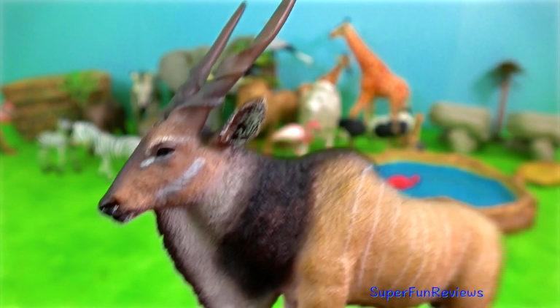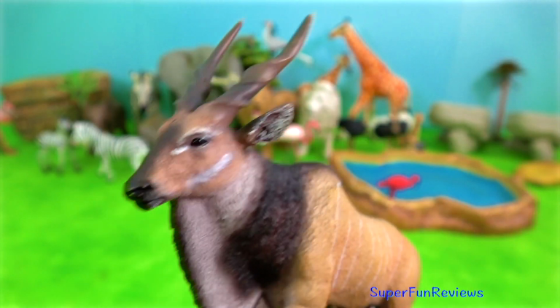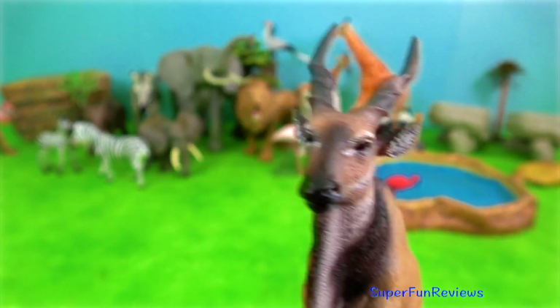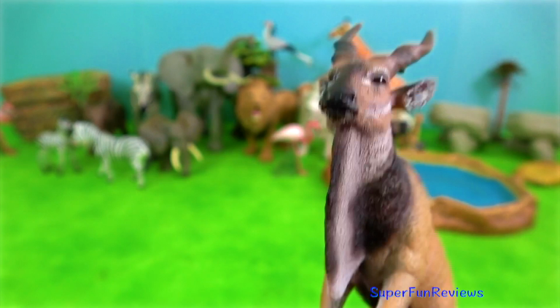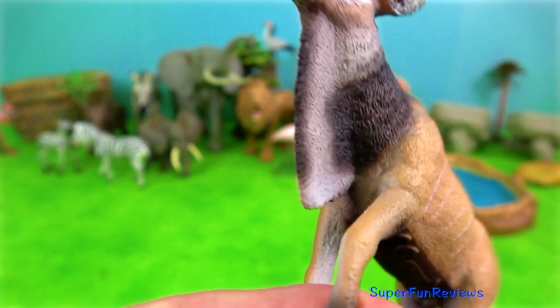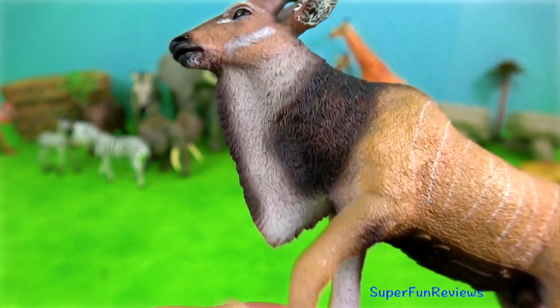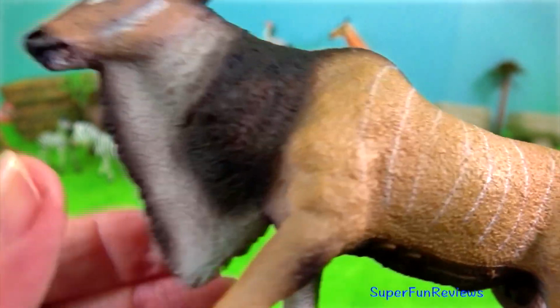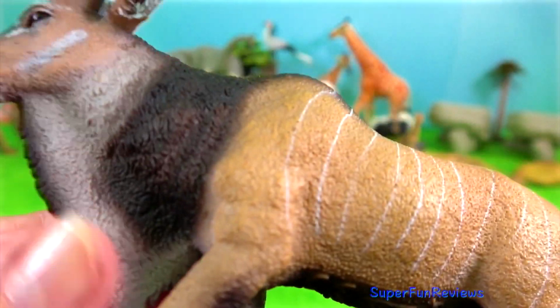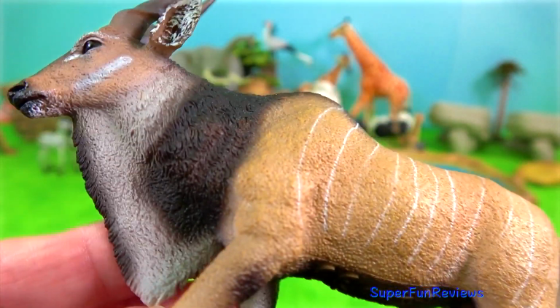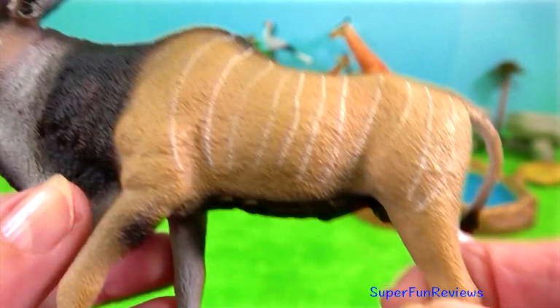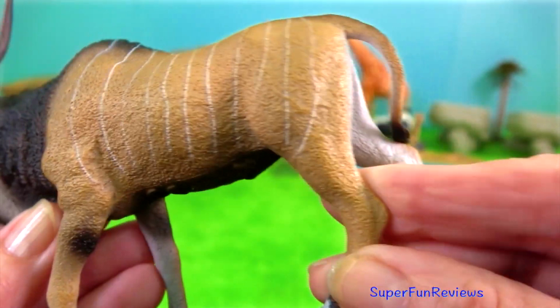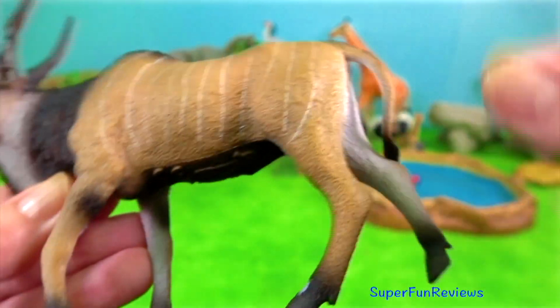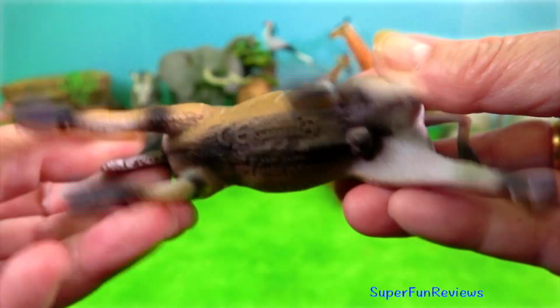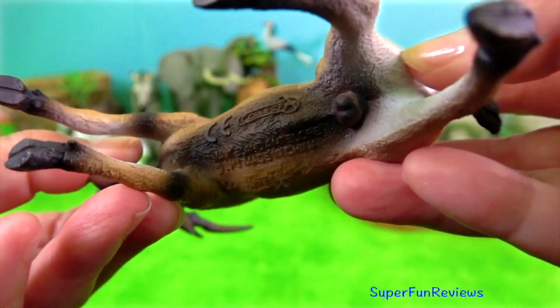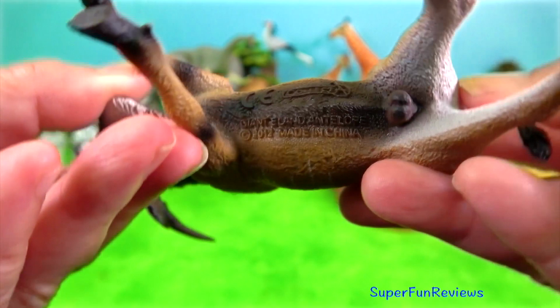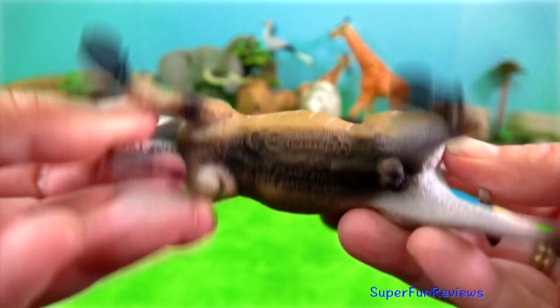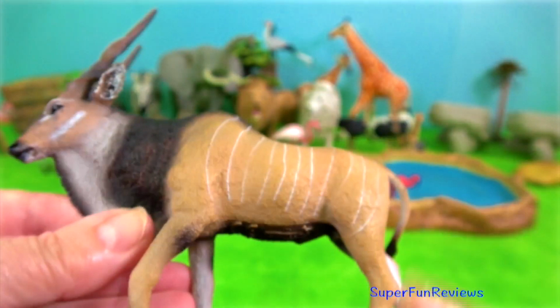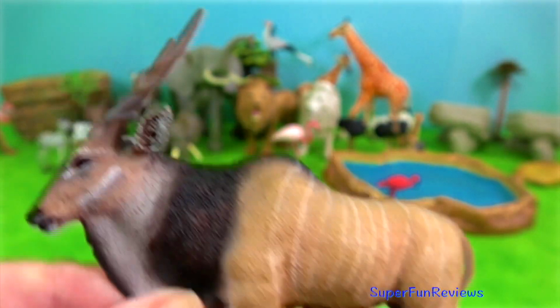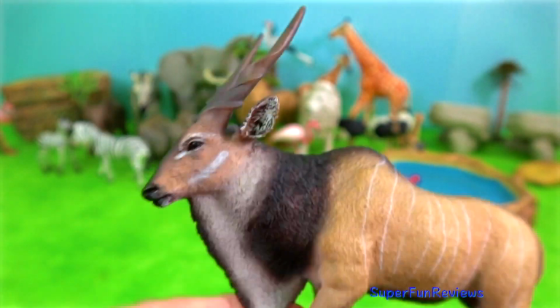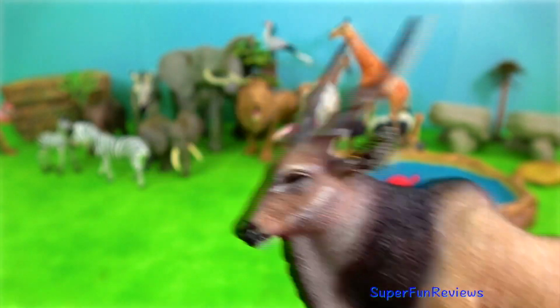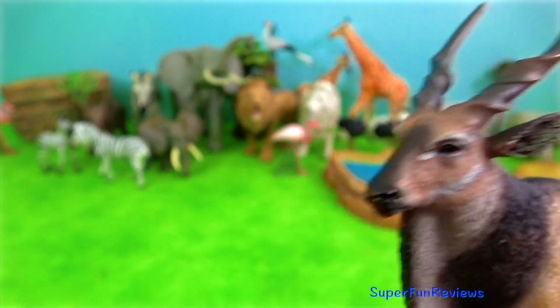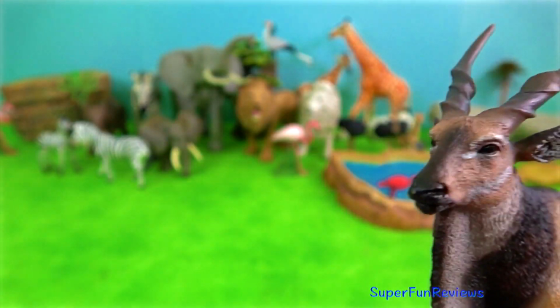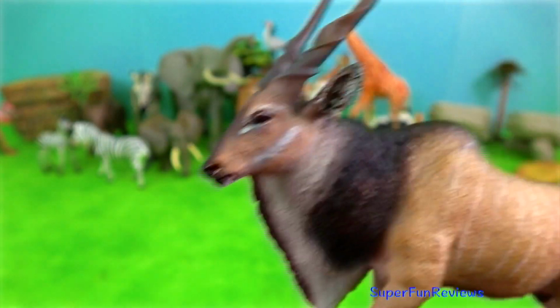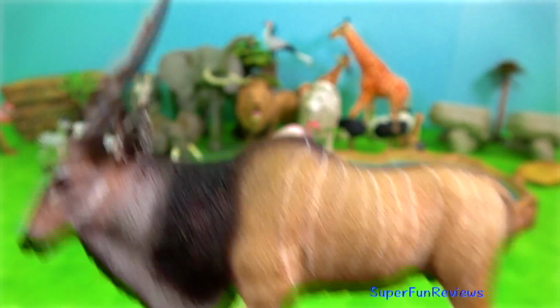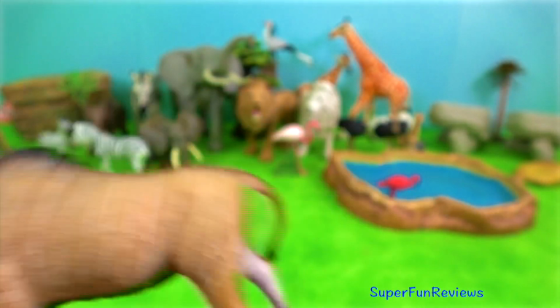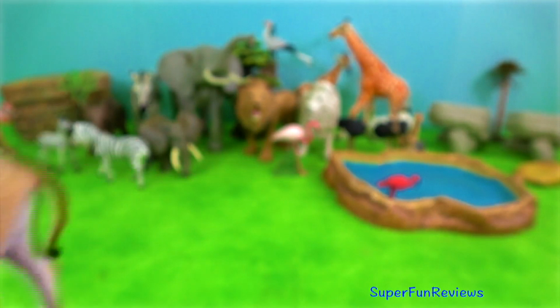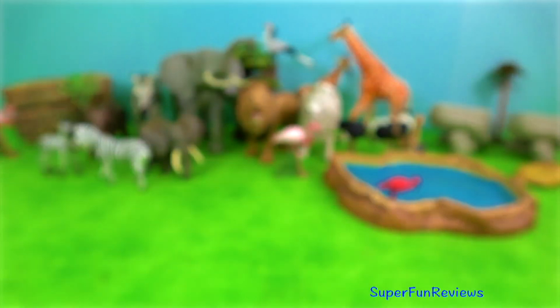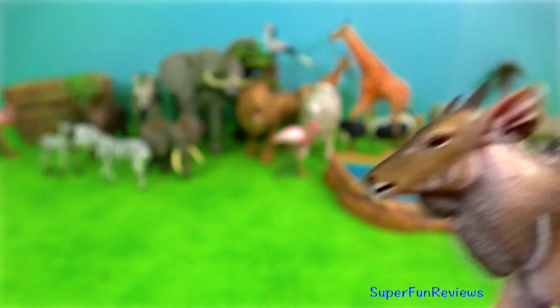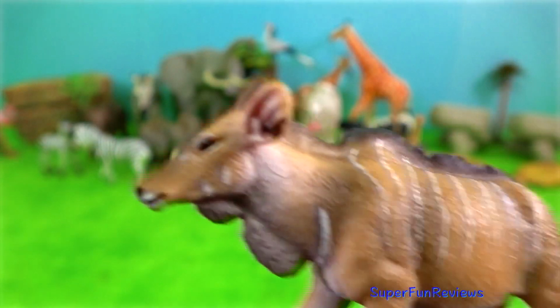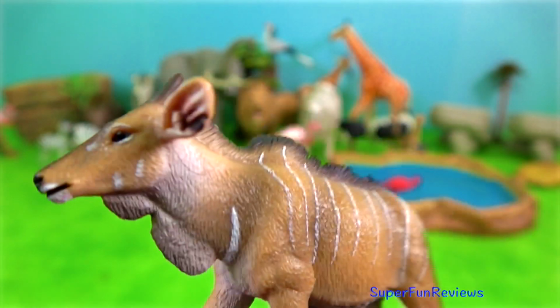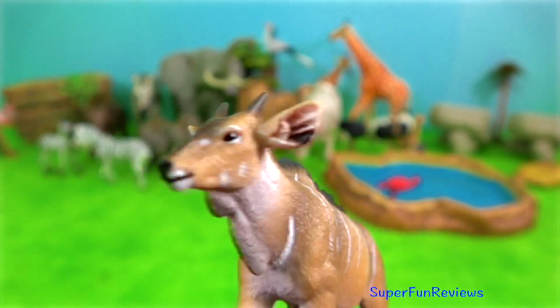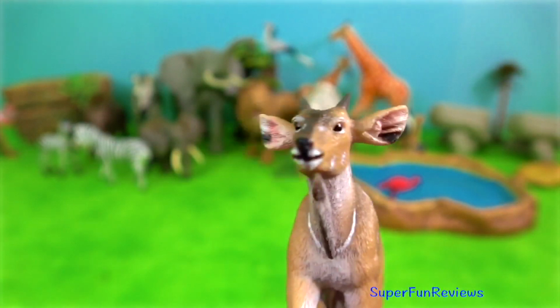Eland. The main subspecies in Tanzania is the East African Eland, characterized by white facial markings and a tan-coloured coat patterned by up to 12 white stripes.